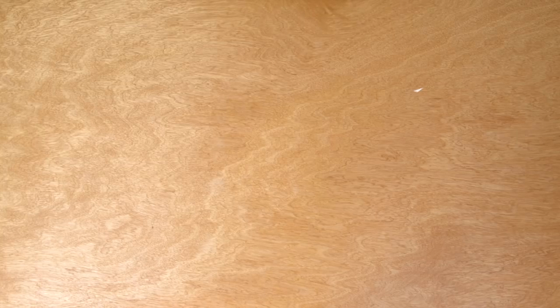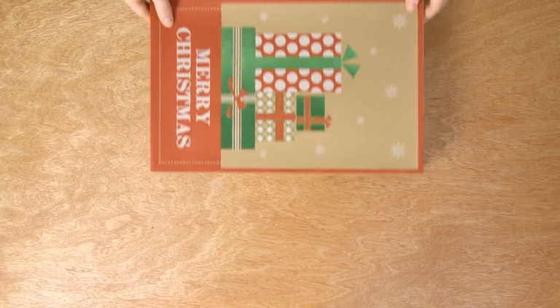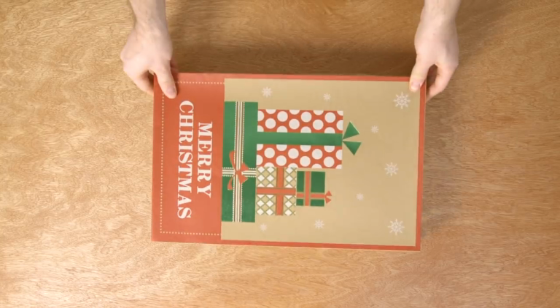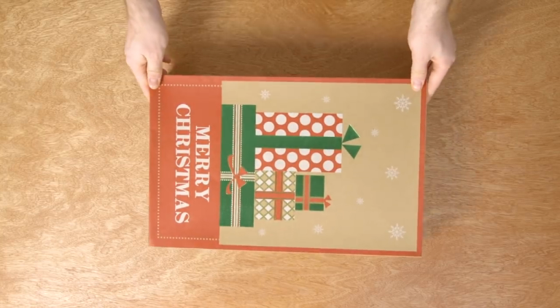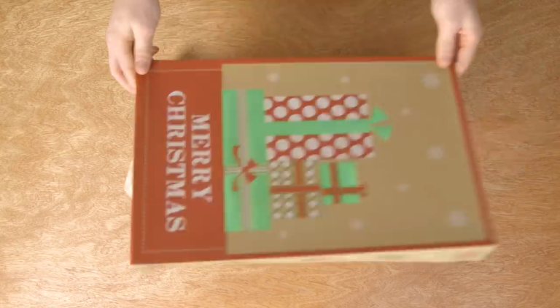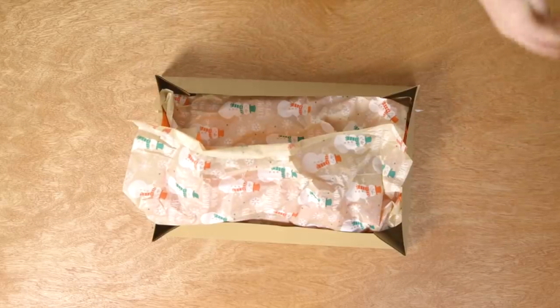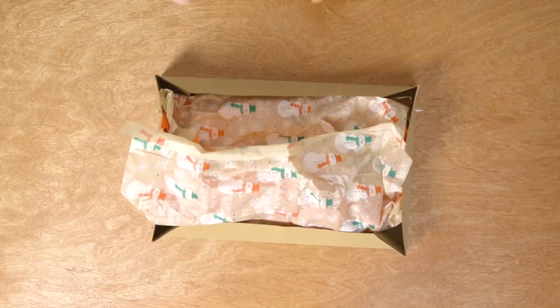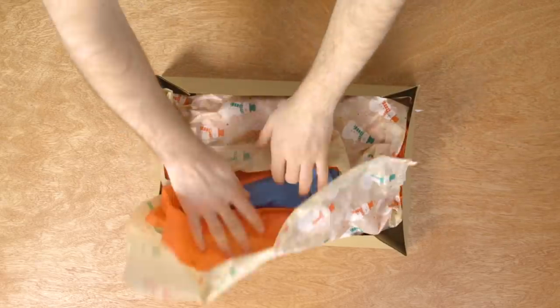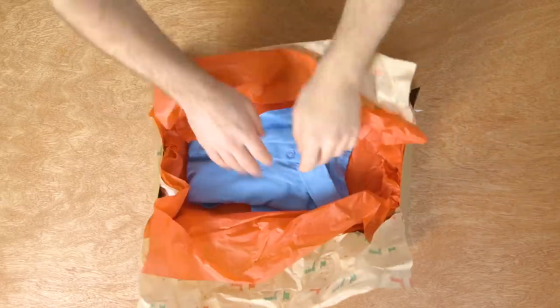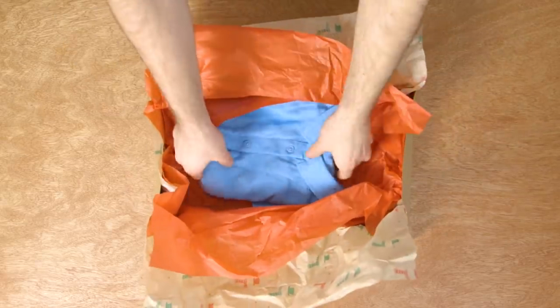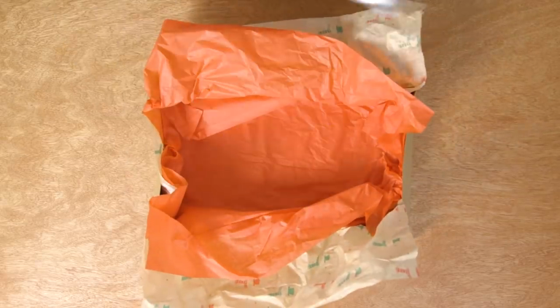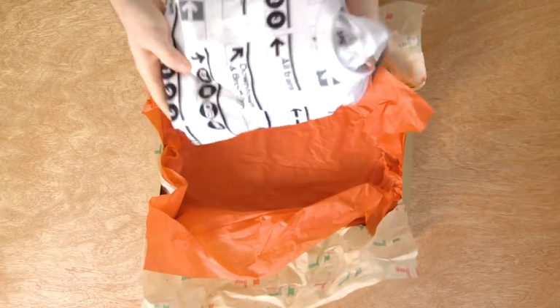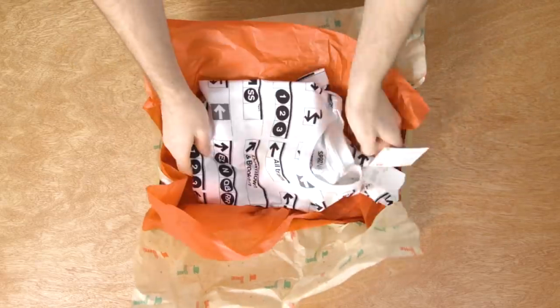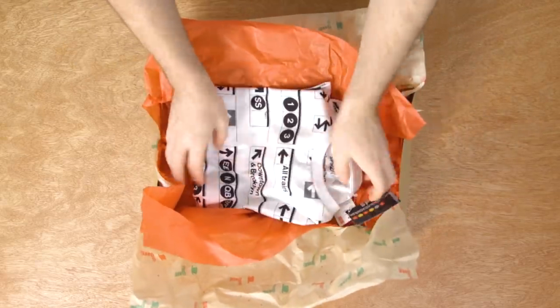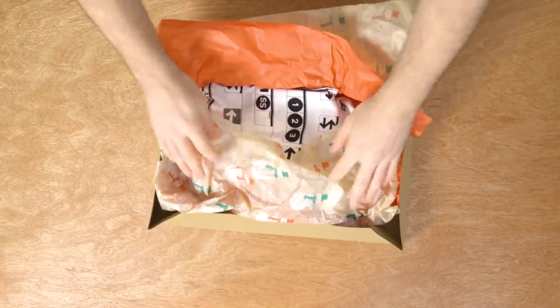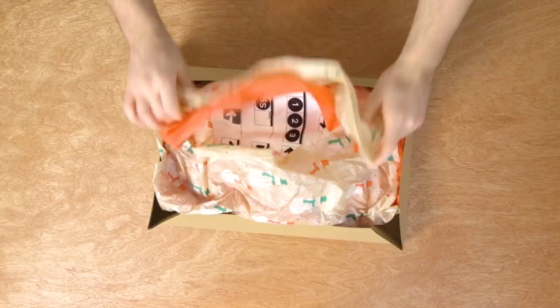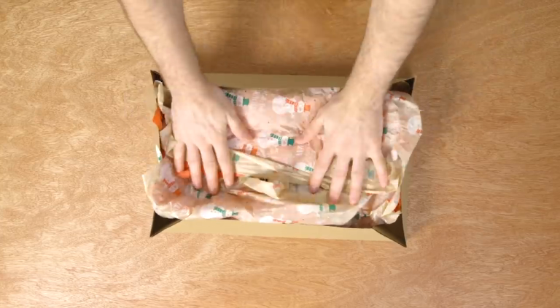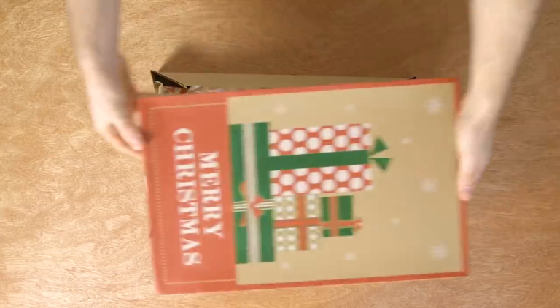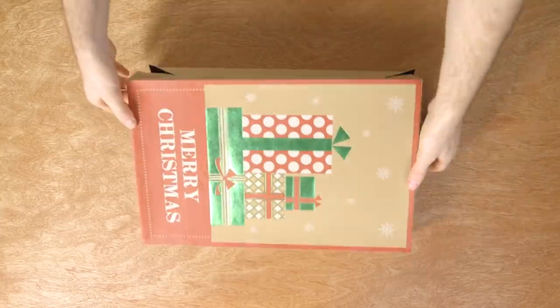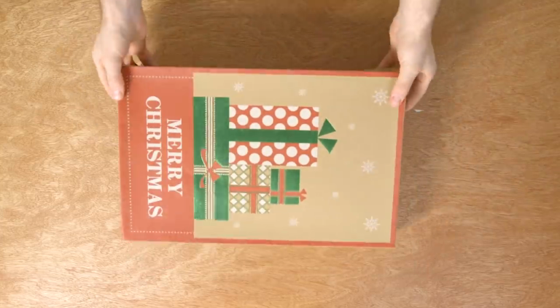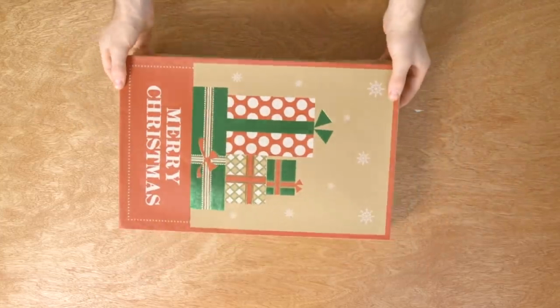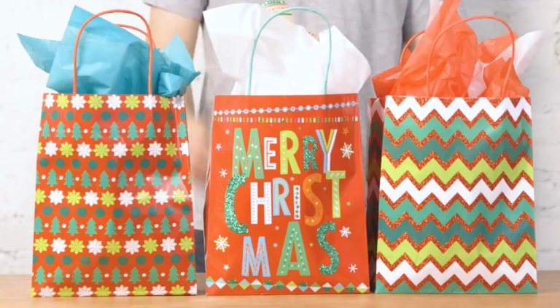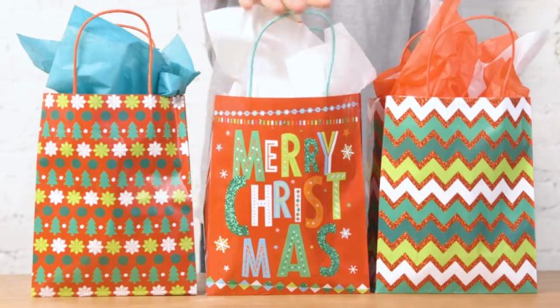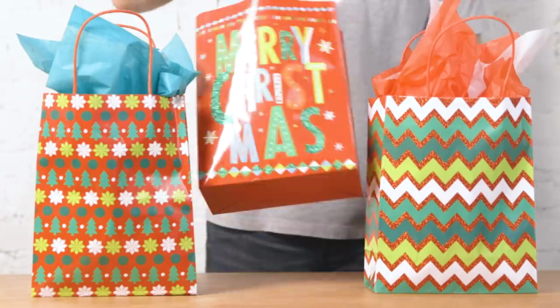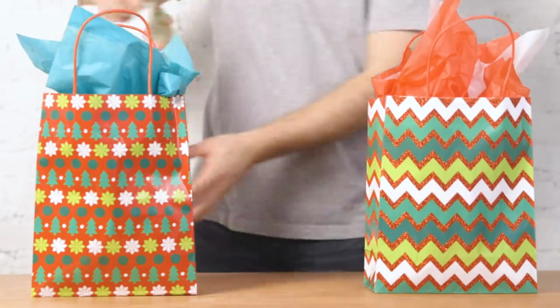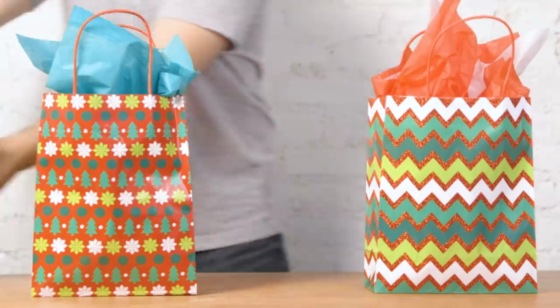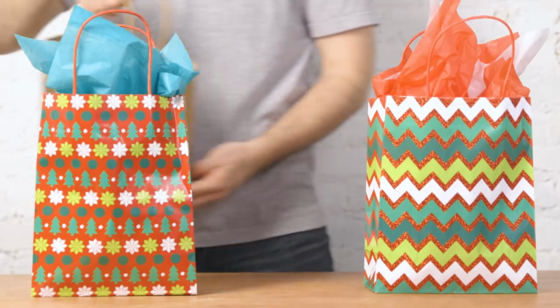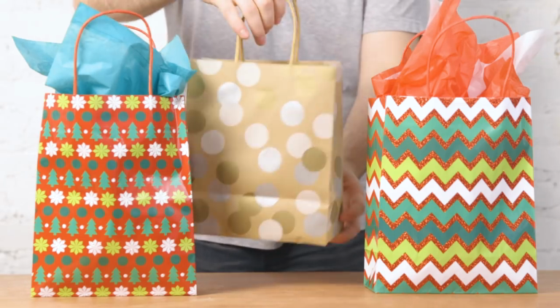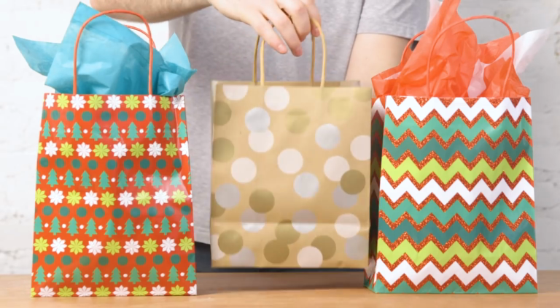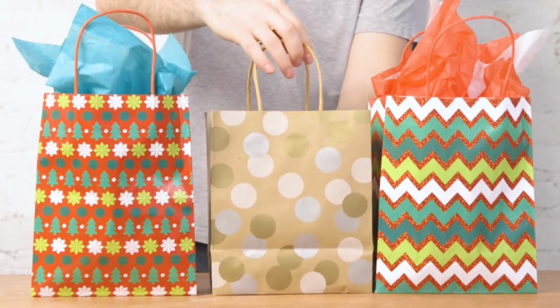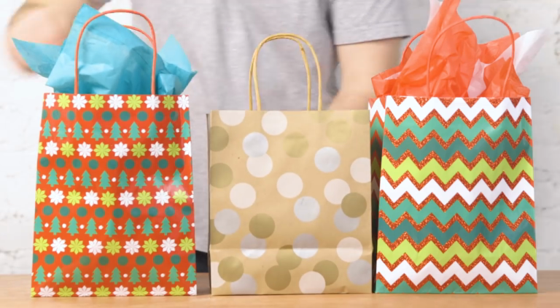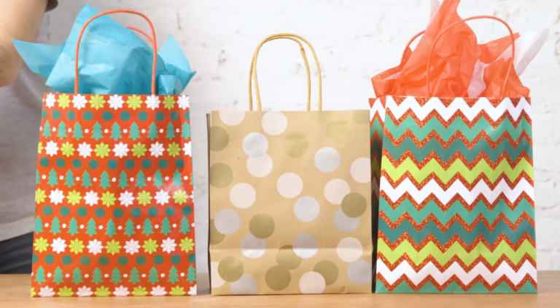Bags and gift boxes tend to be a bit more environment friendly because they can be reused after the holiday season. You can even buy bags and wrapping paper that are not holiday specific, and reuse them throughout the year.